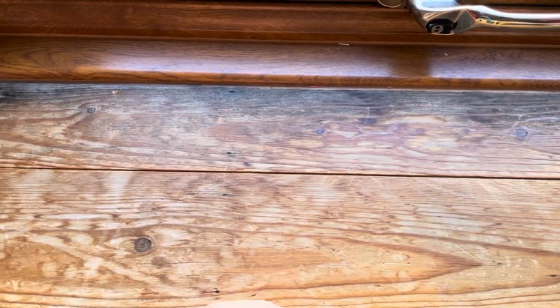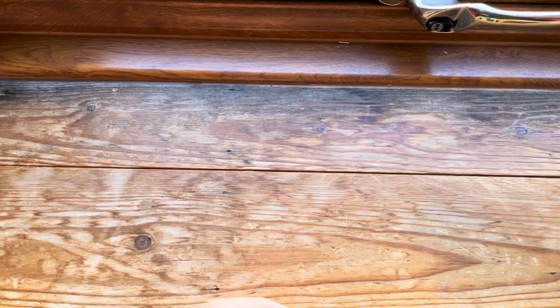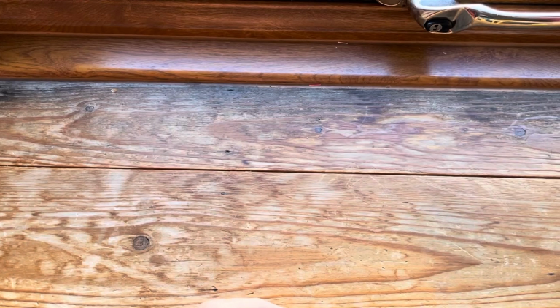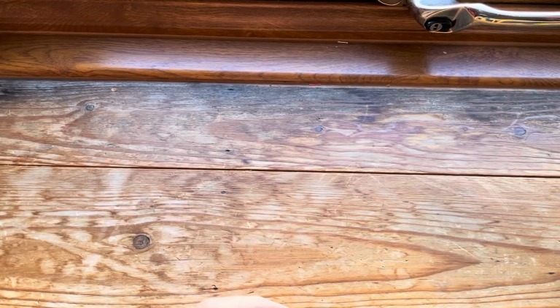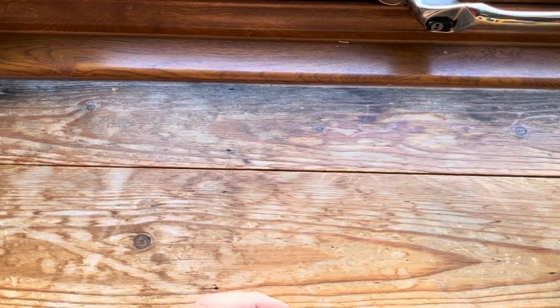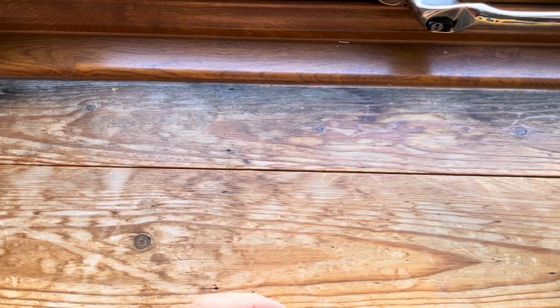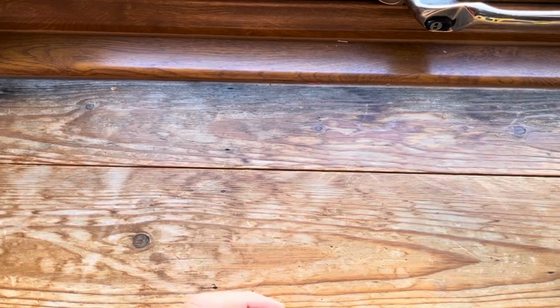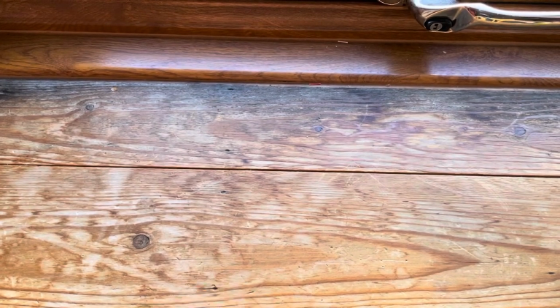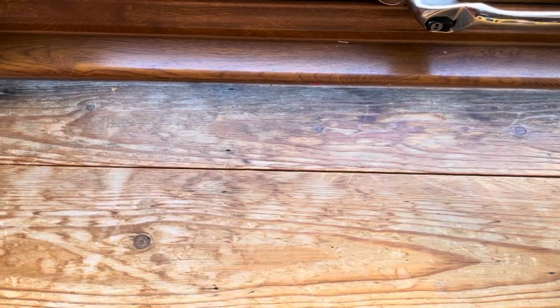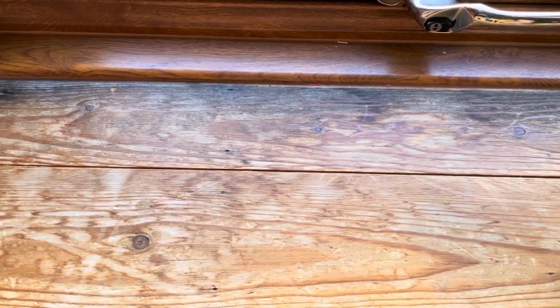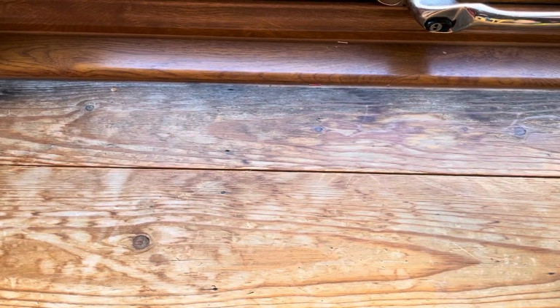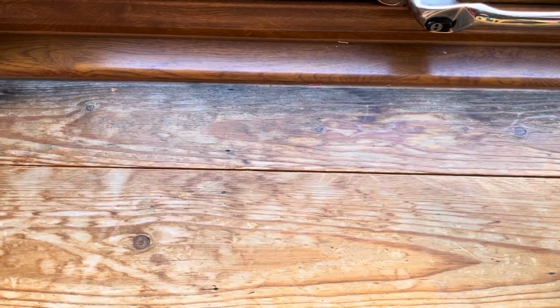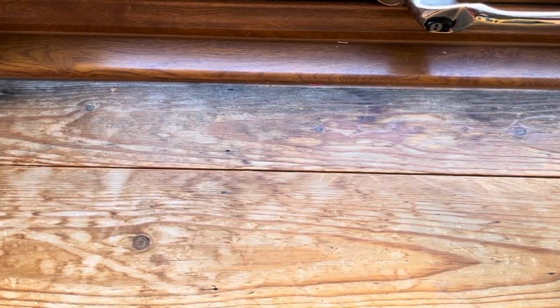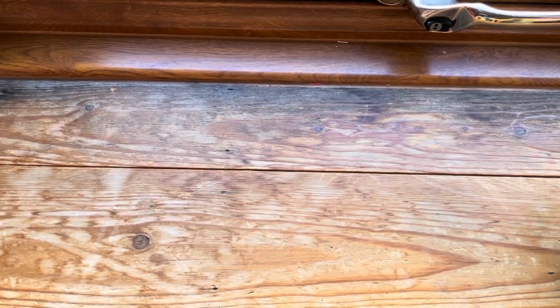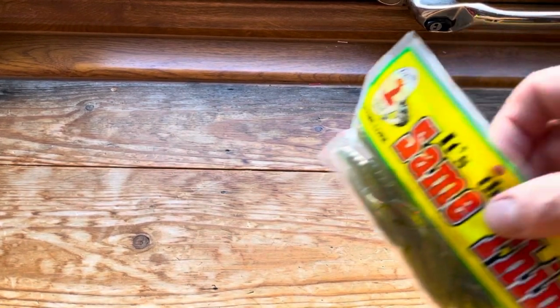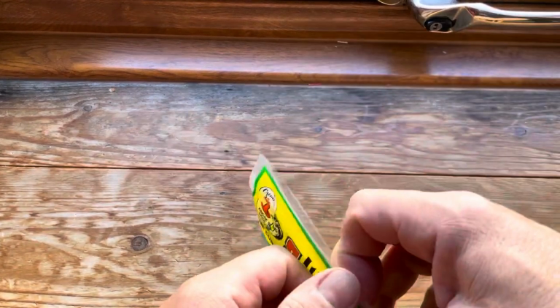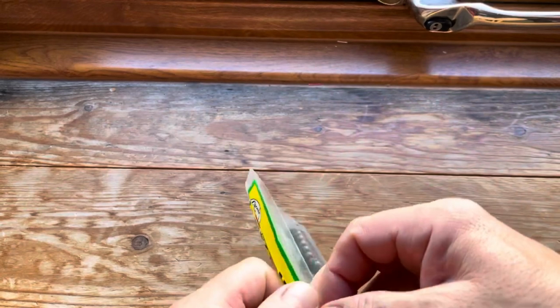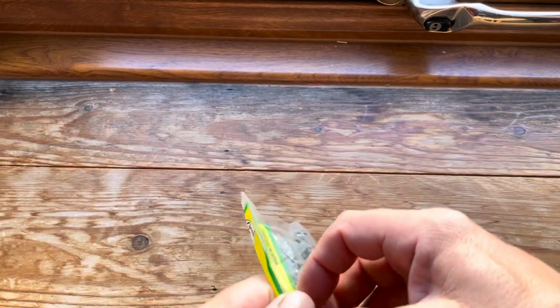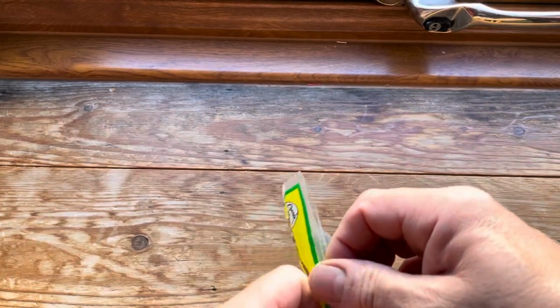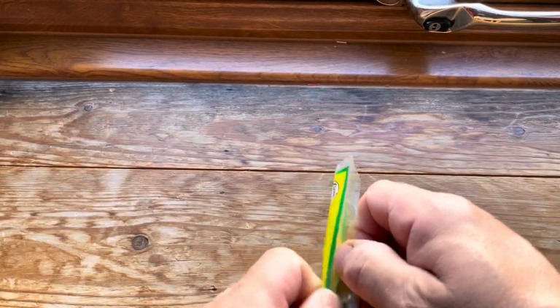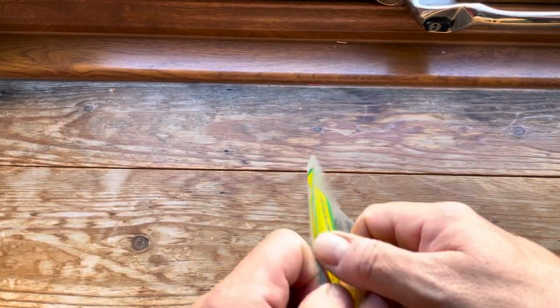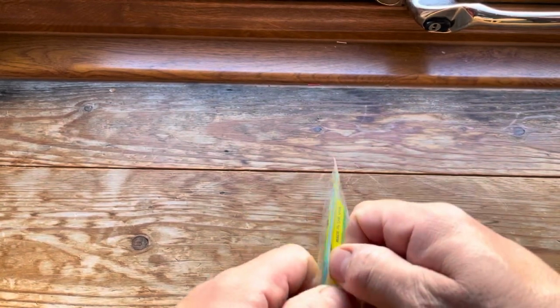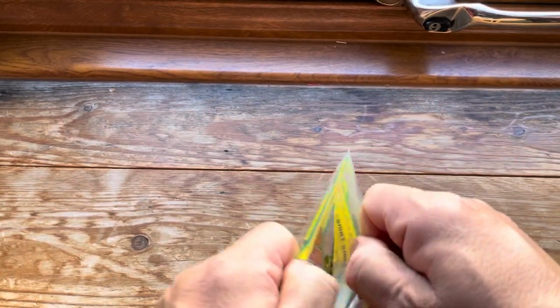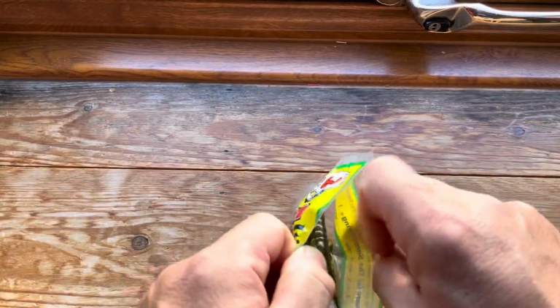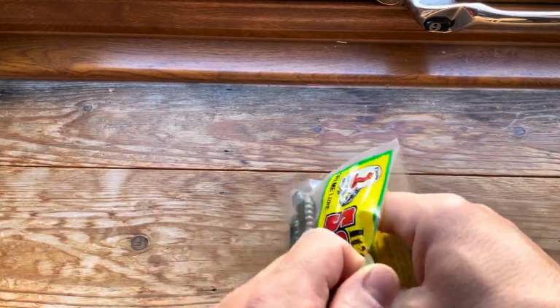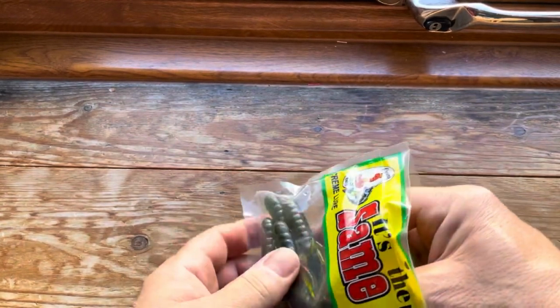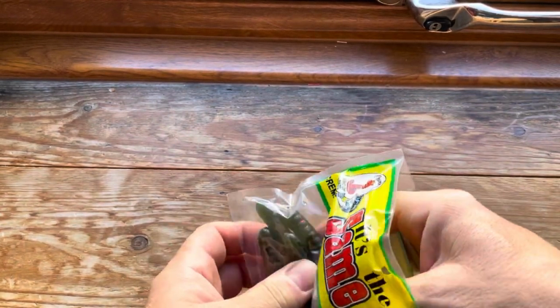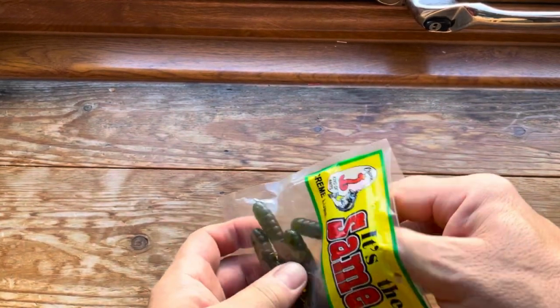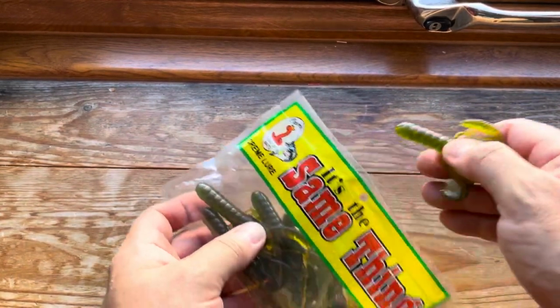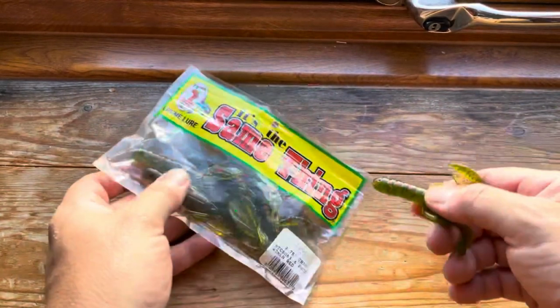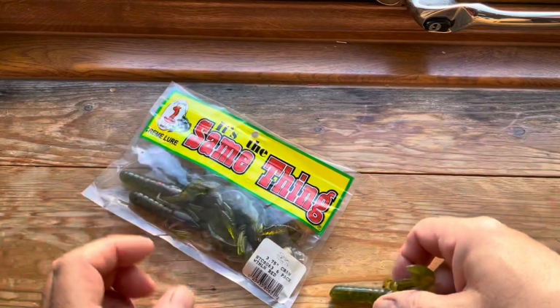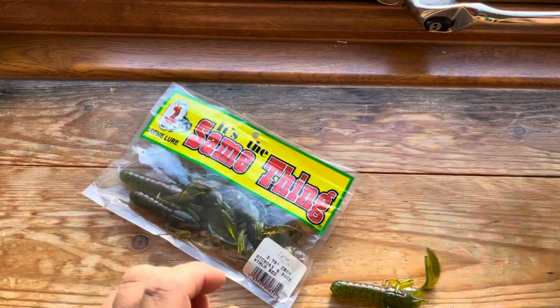I've tried to arrange these in an order of where you can actually buy them from, so the first ones are going to be from AGM Discount Tackle.